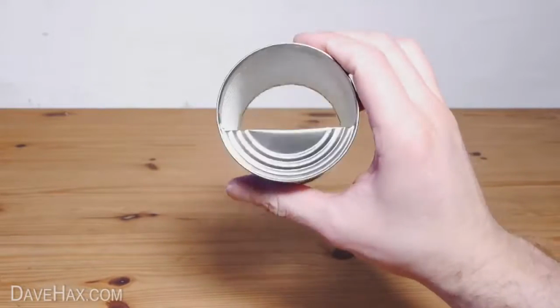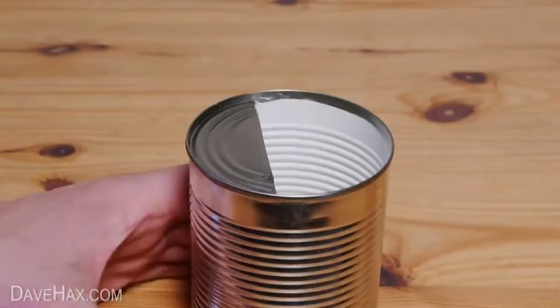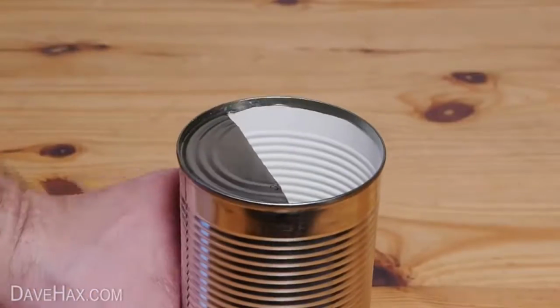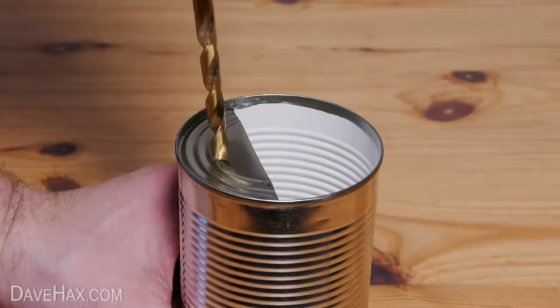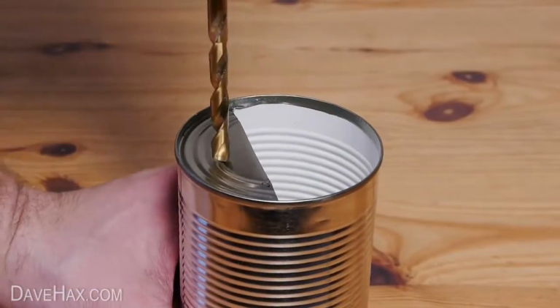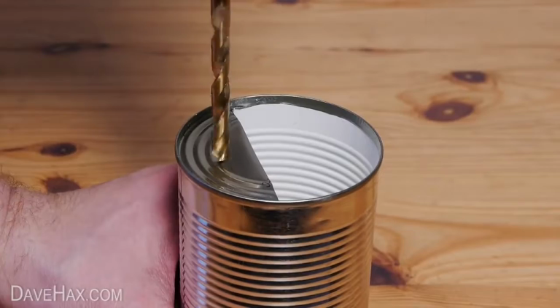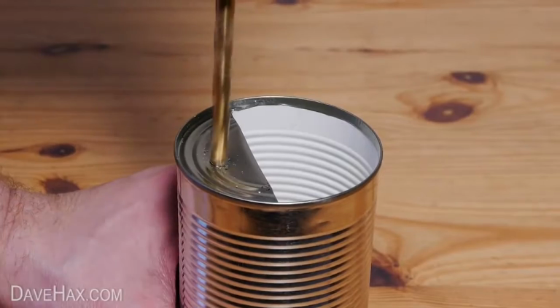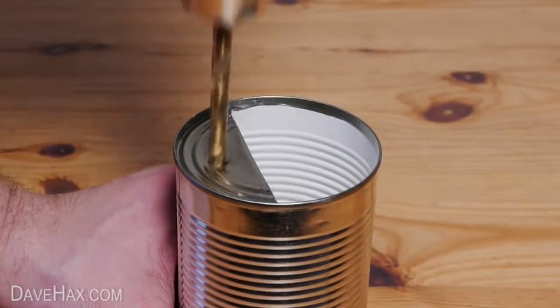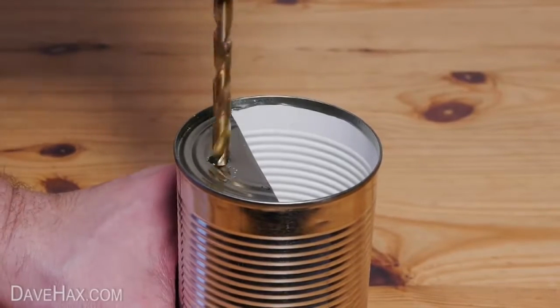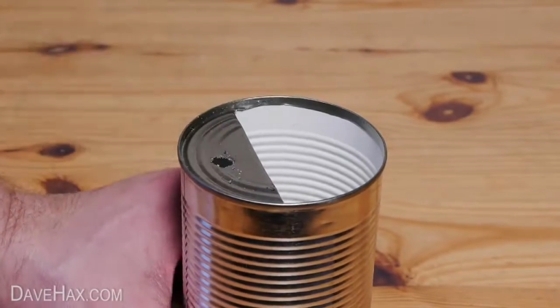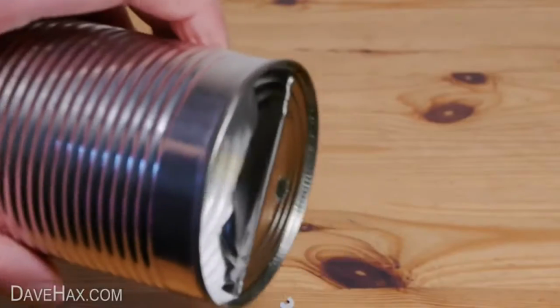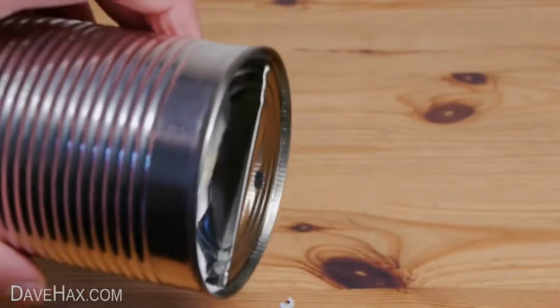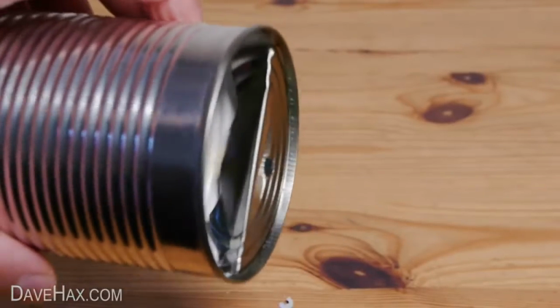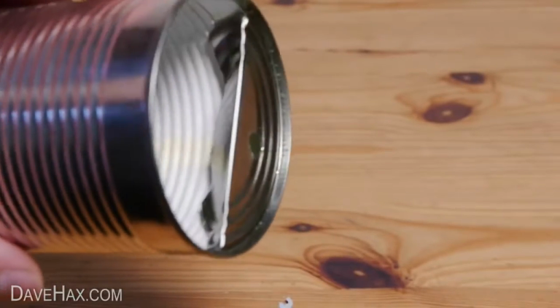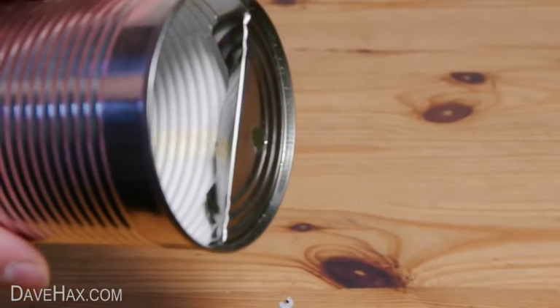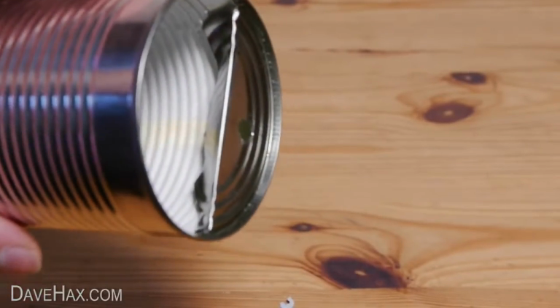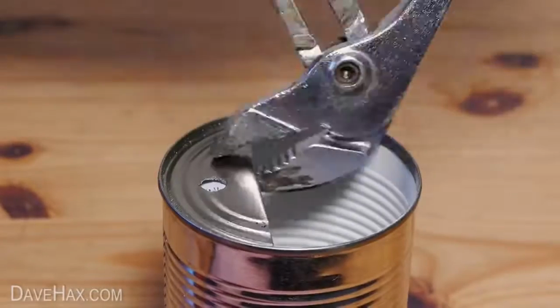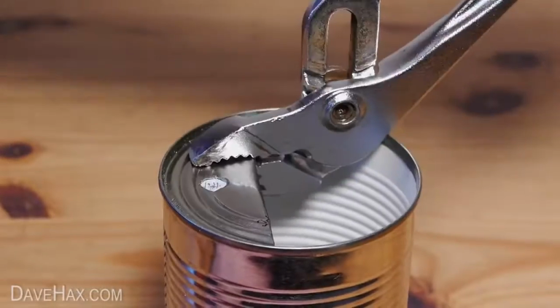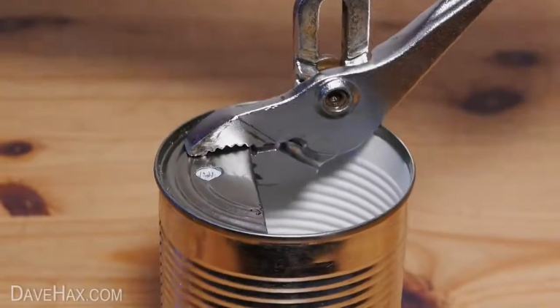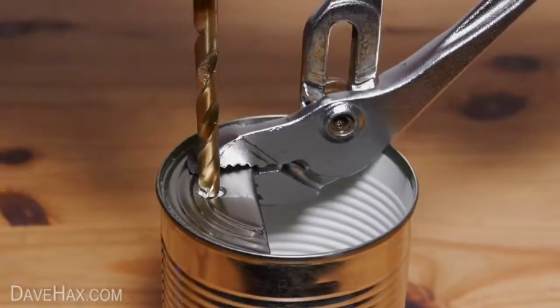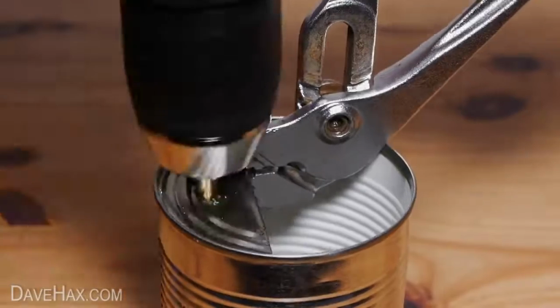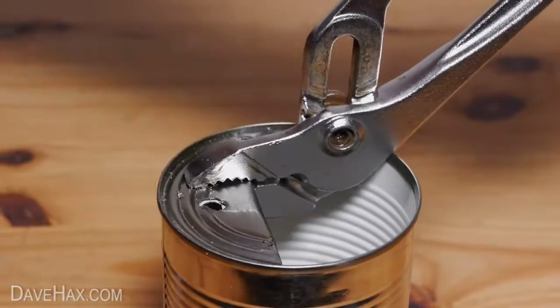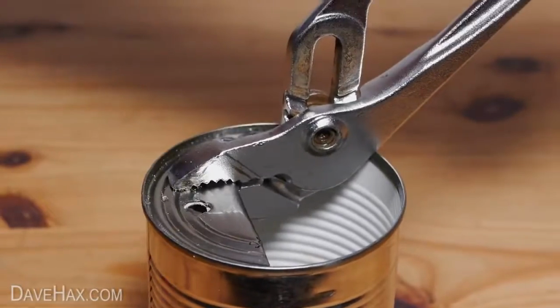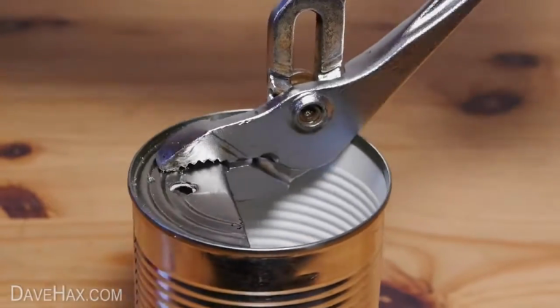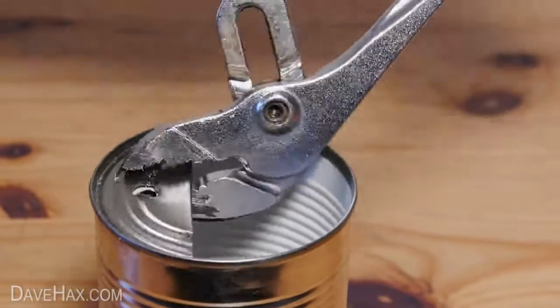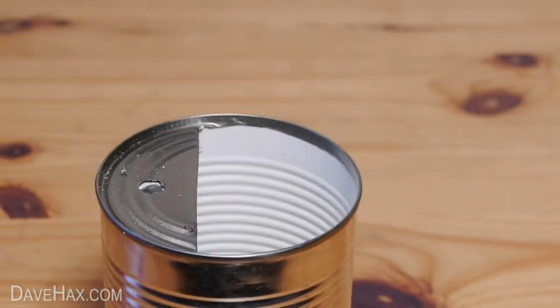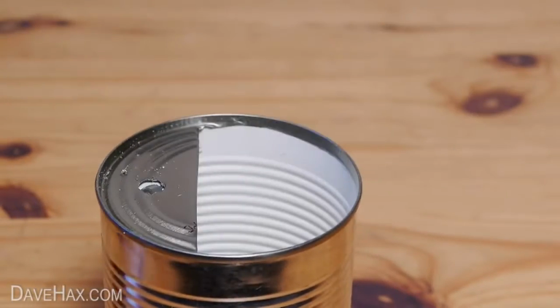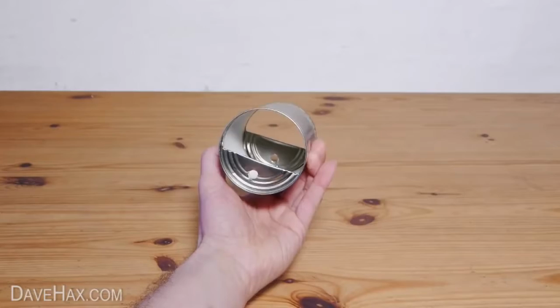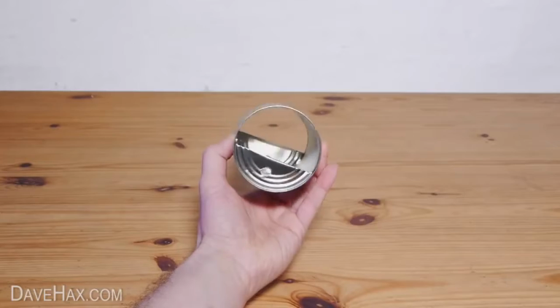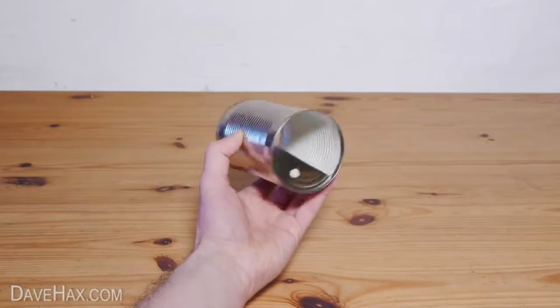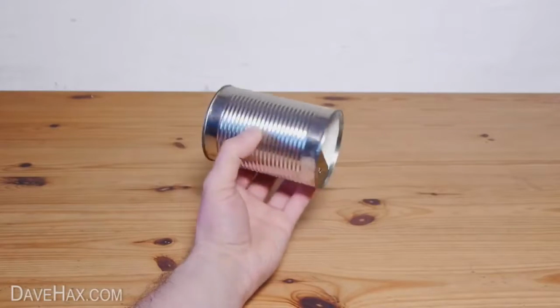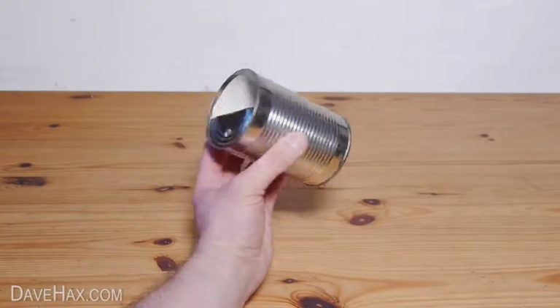Next we need to drill a hole roughly in the middle here. If it didn't go through both layers clamp it together with some grips and try again. Do both sides and it should look like this.